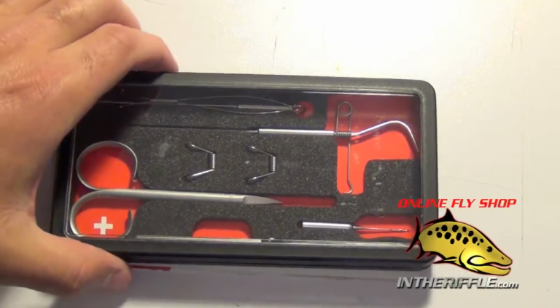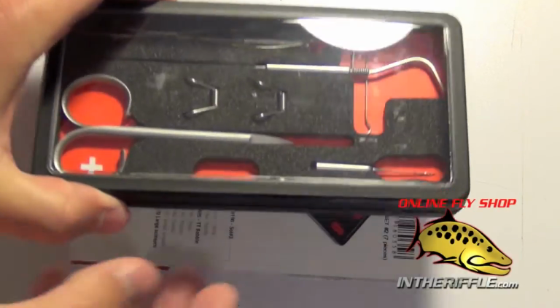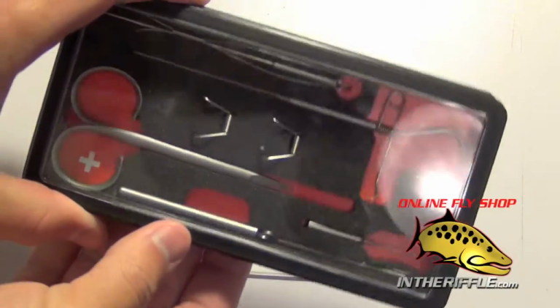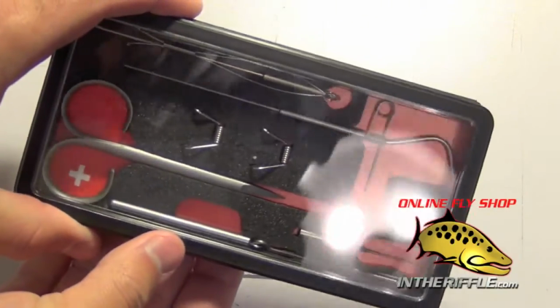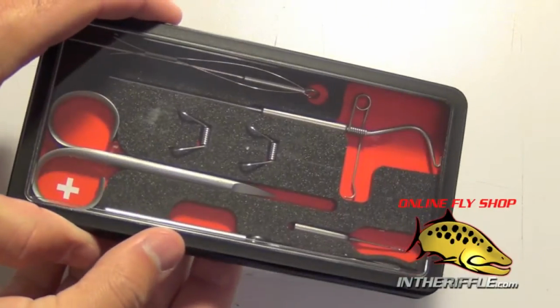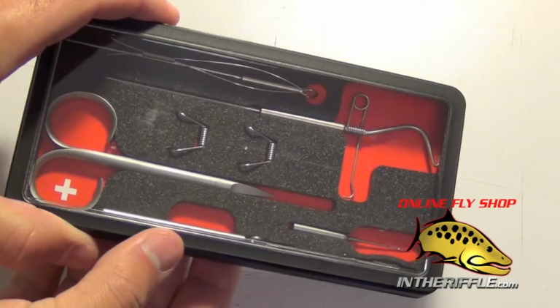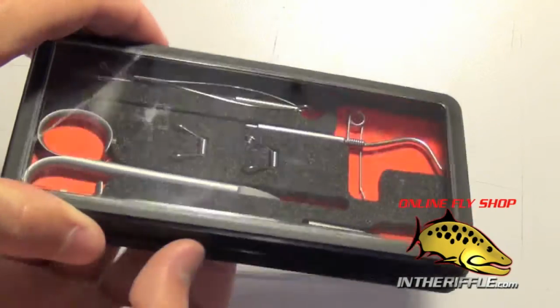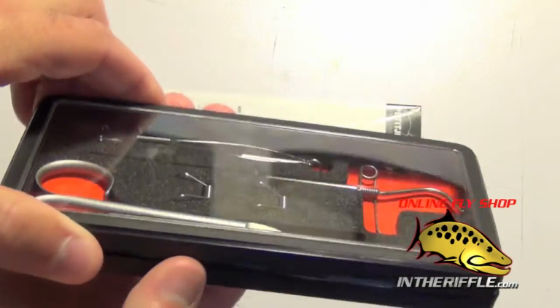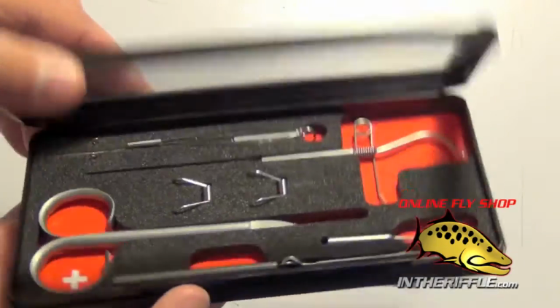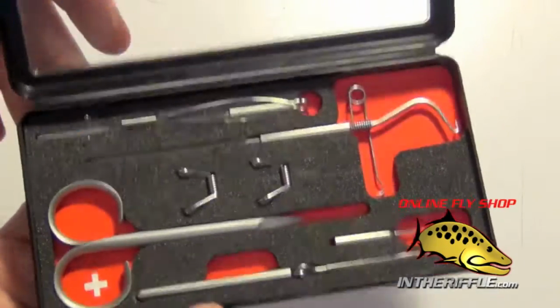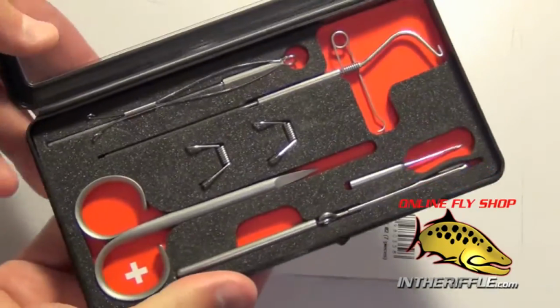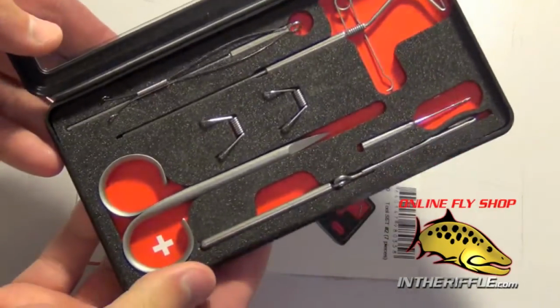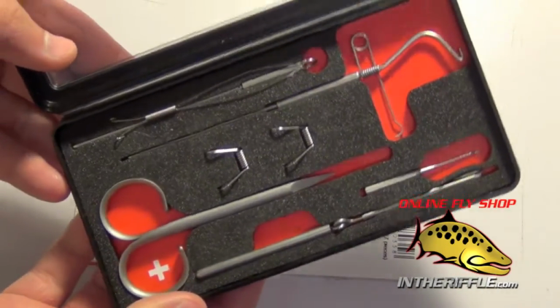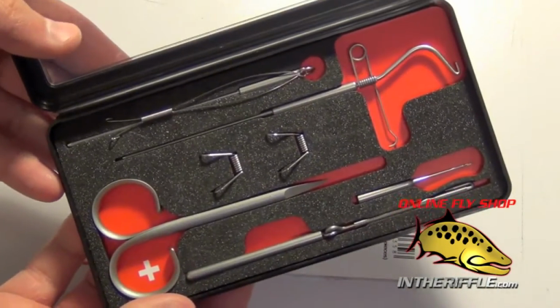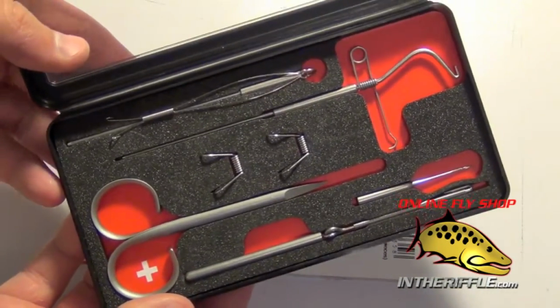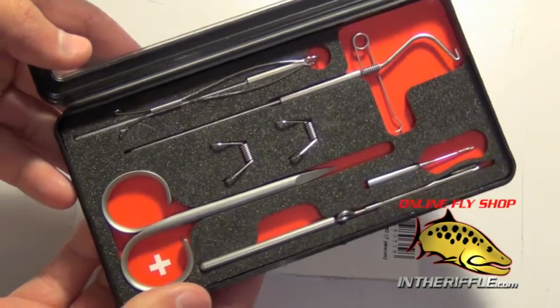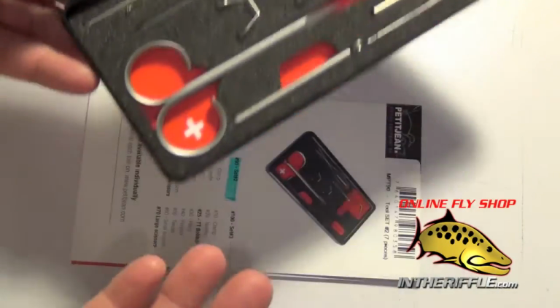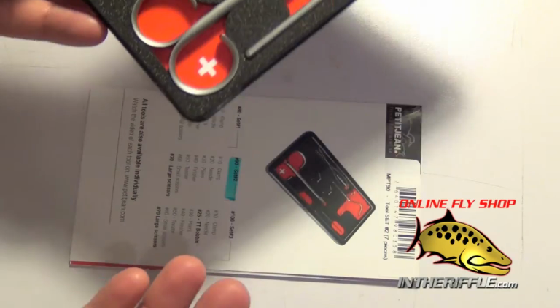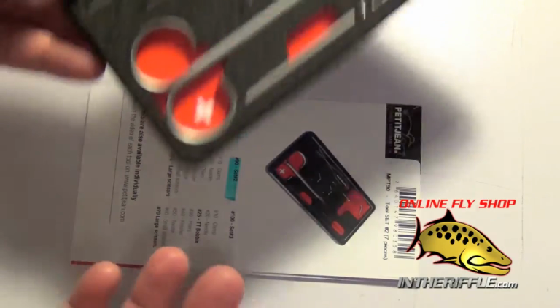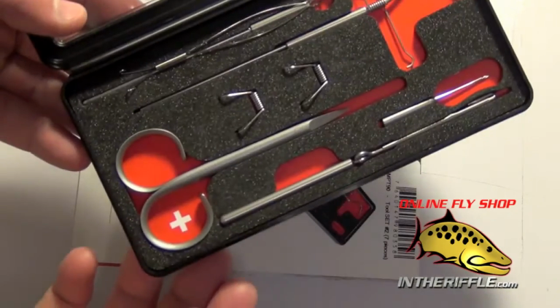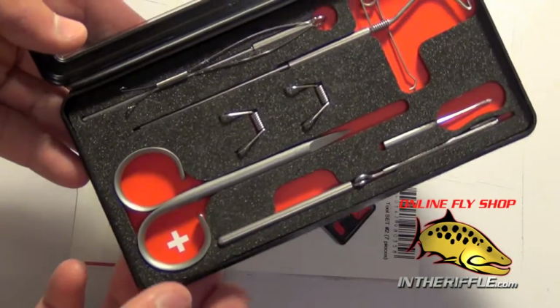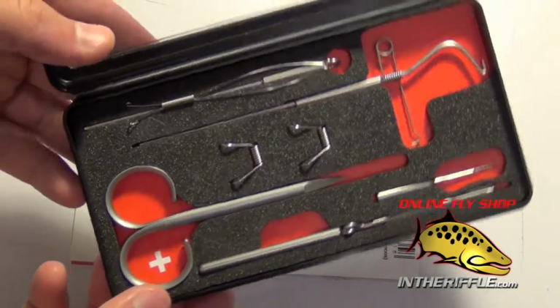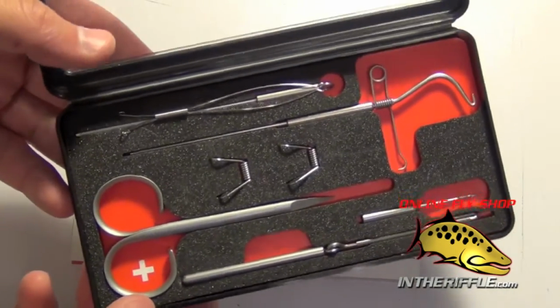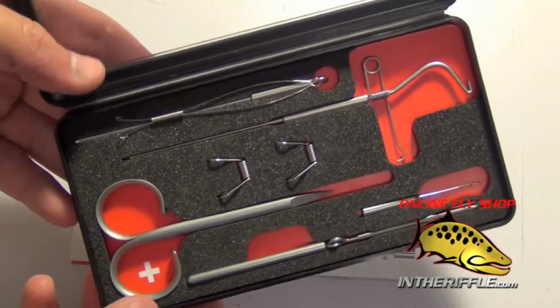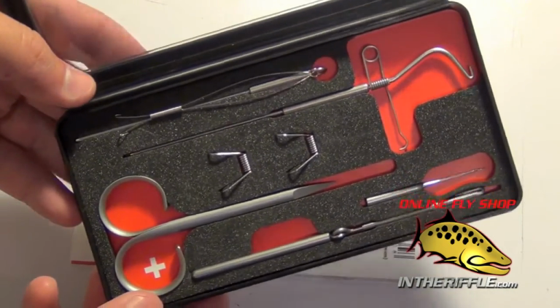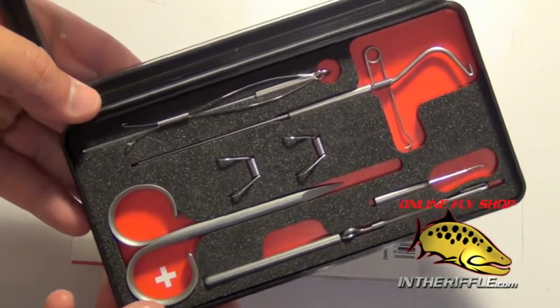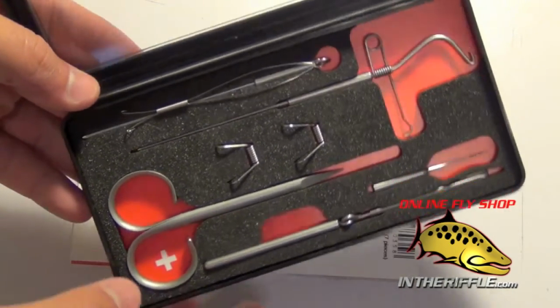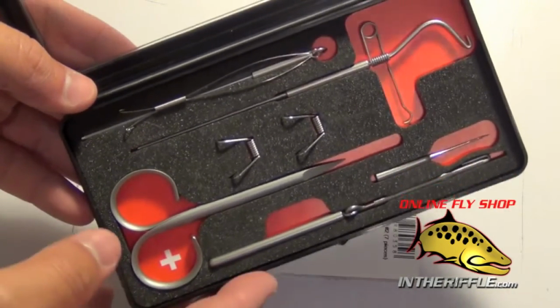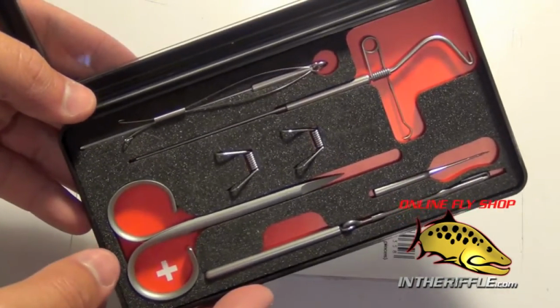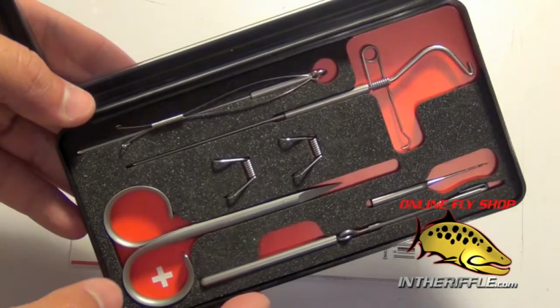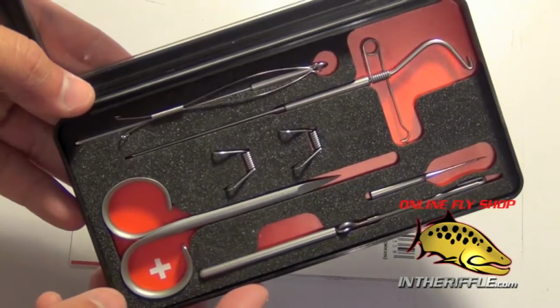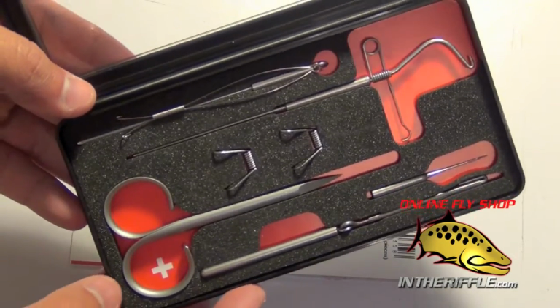Here we're going to take a look at the Mark Pettigene number one toolset. This is the basic toolset — it comes with the six most popular tools that Mark Pettigene makes. These are all Swiss made tools, the highest quality.